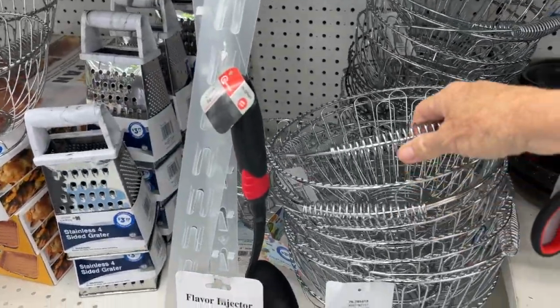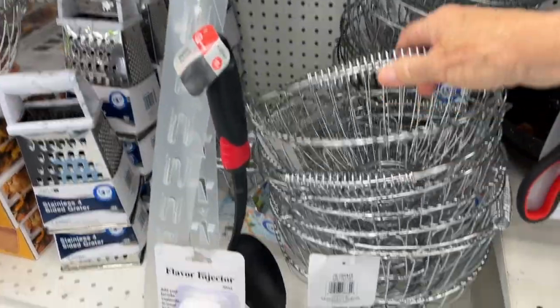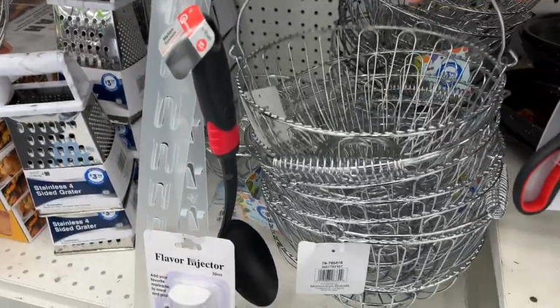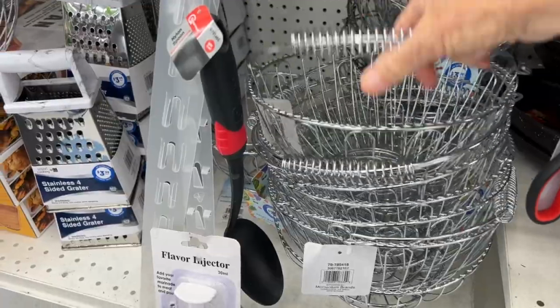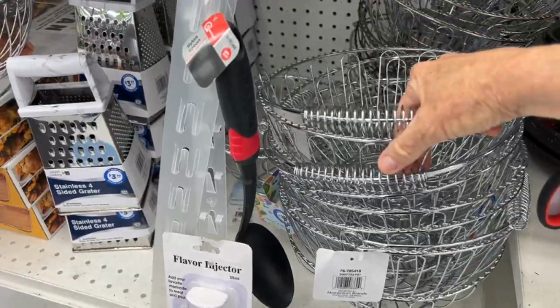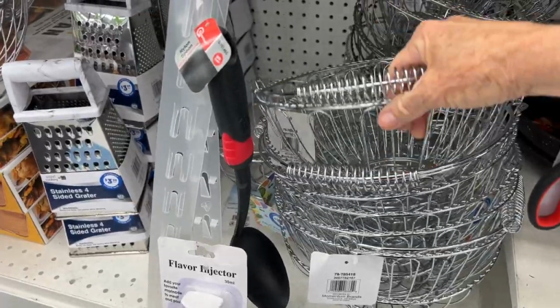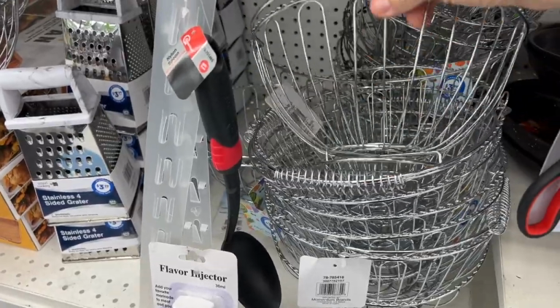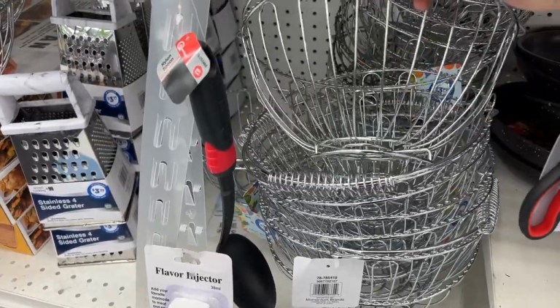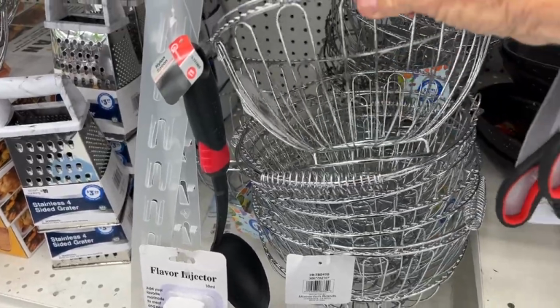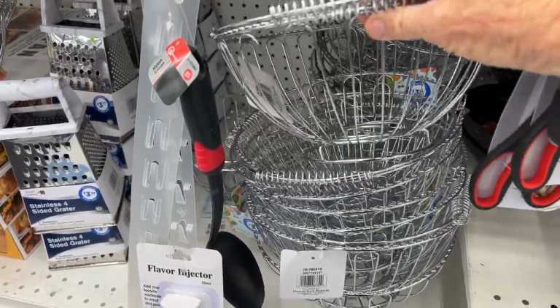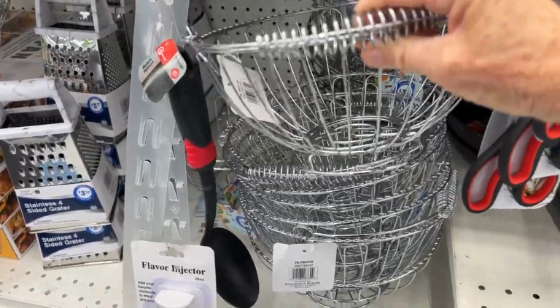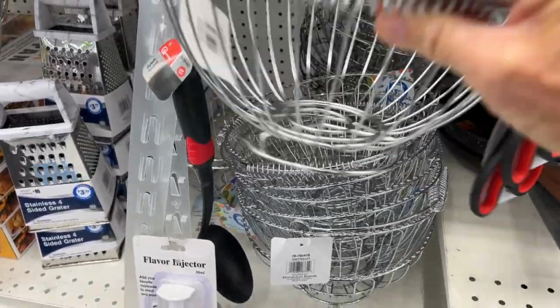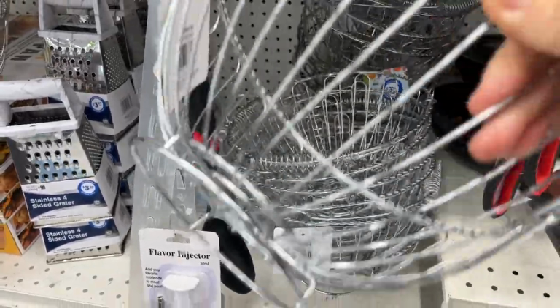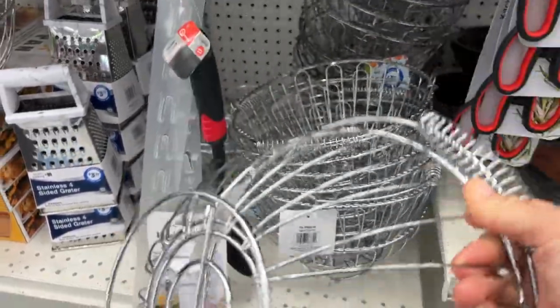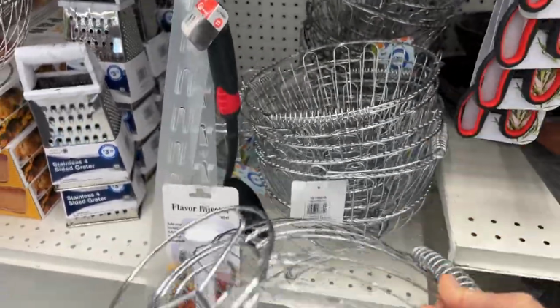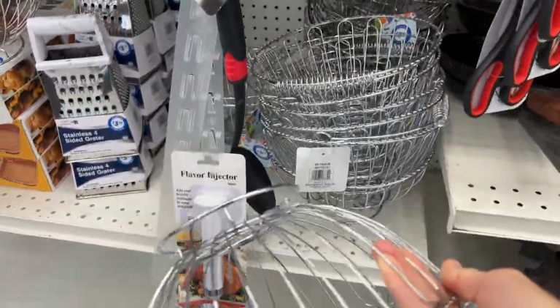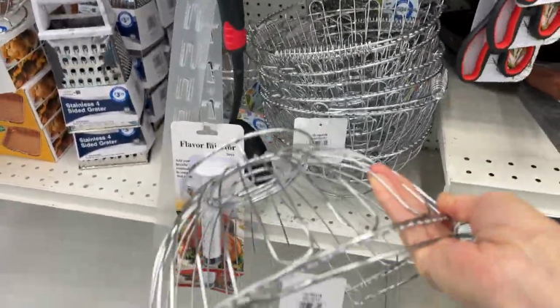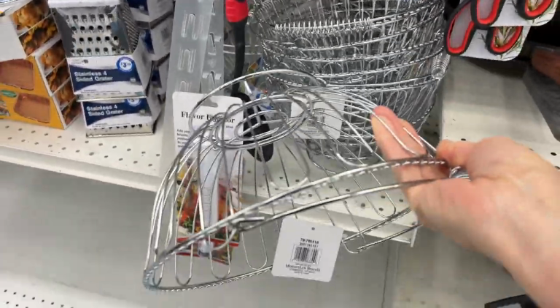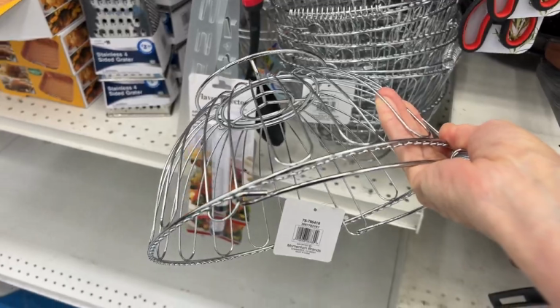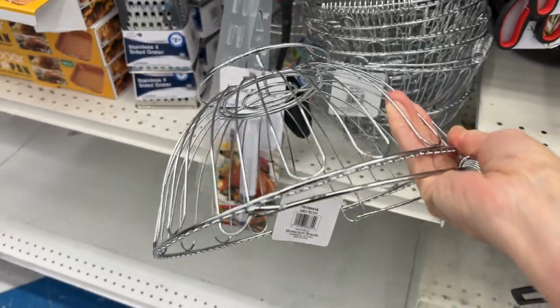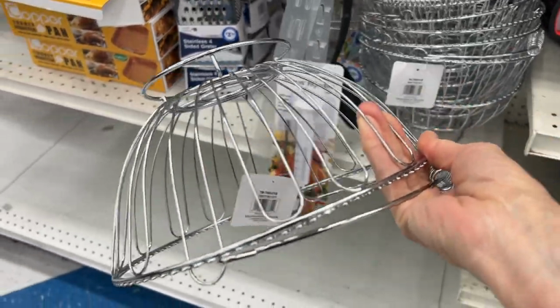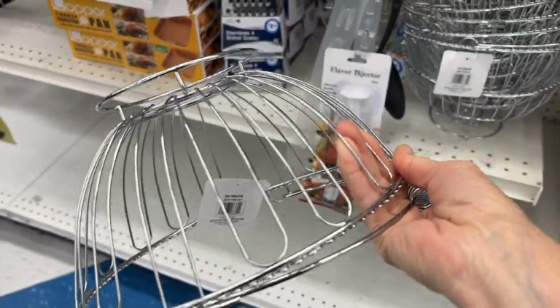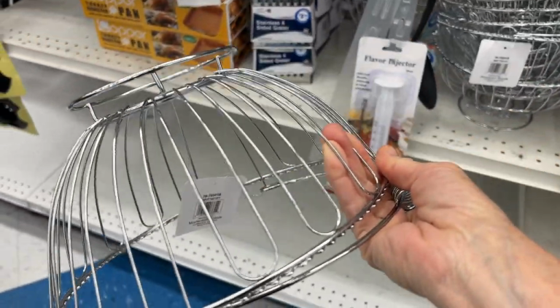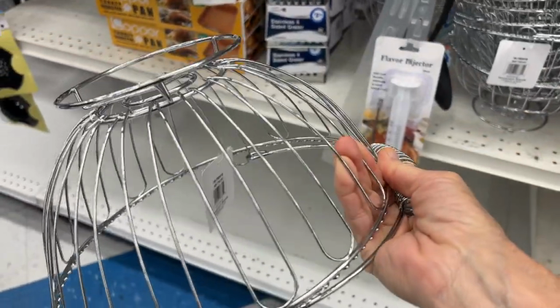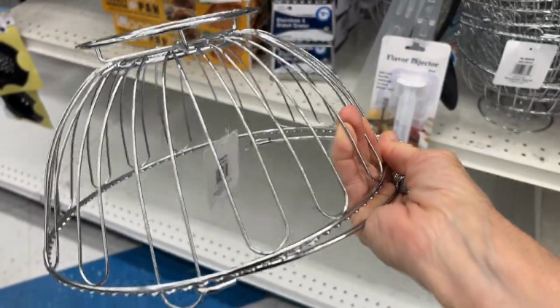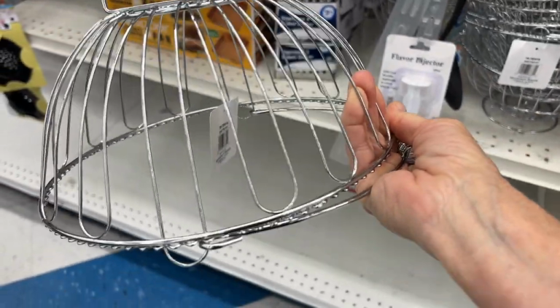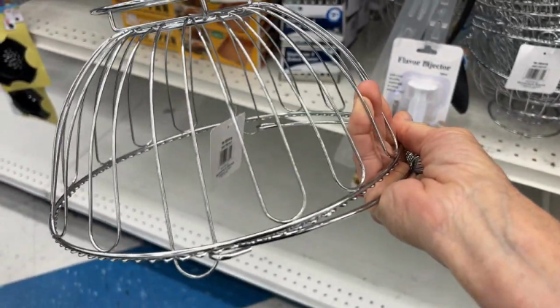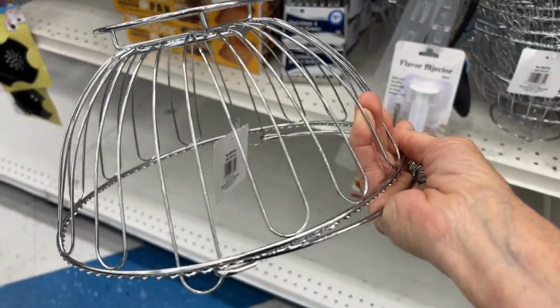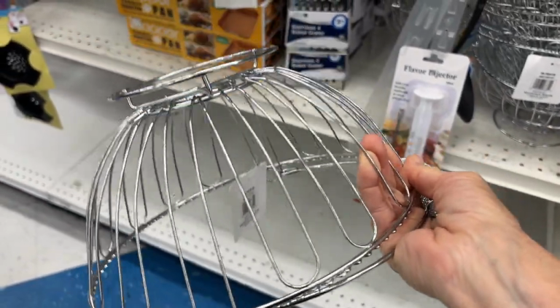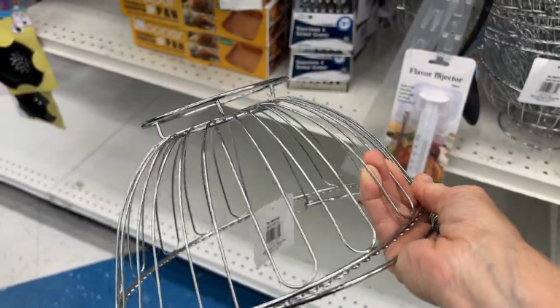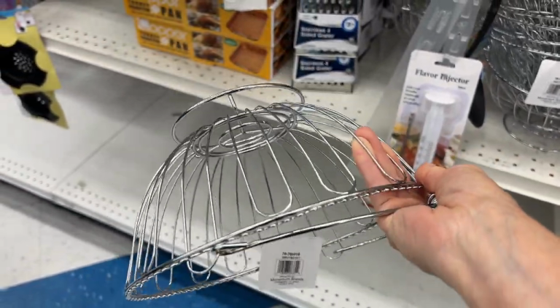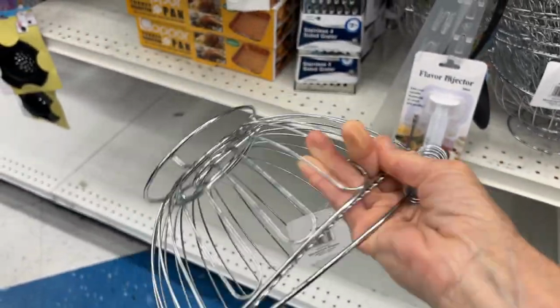Oh, this was exactly what I was looking for. This is the perfect shape. I am going to turn this into a hanging lamp.